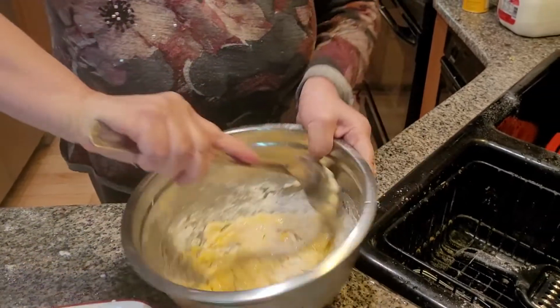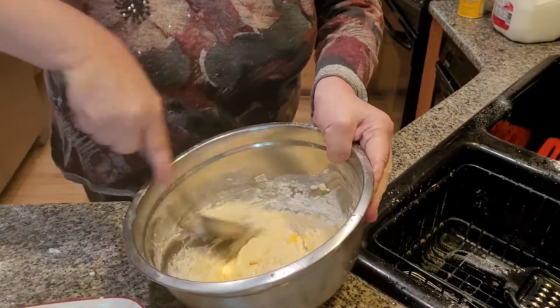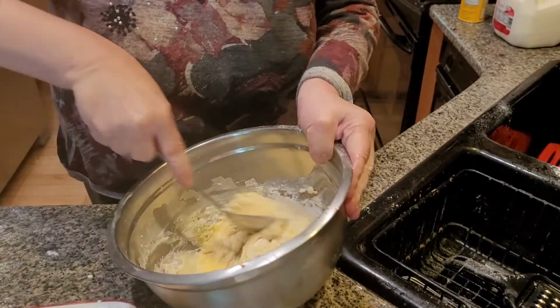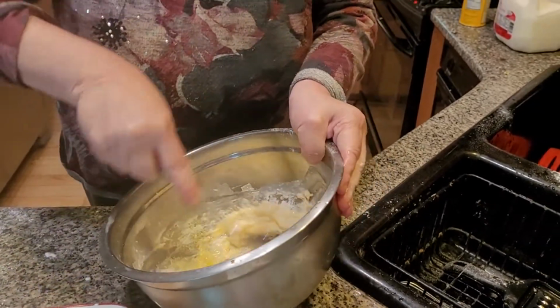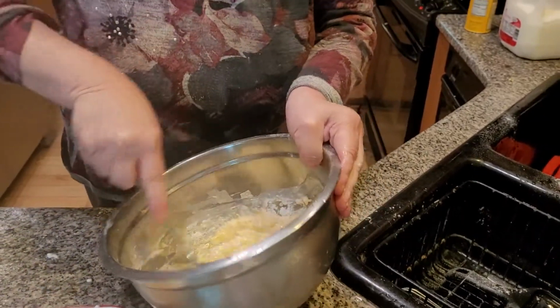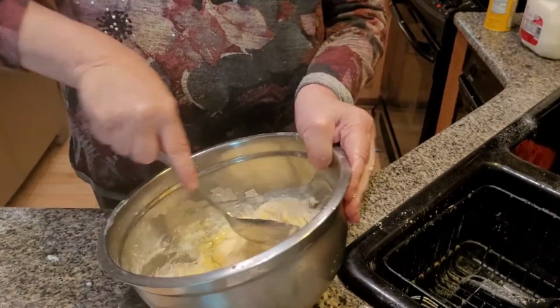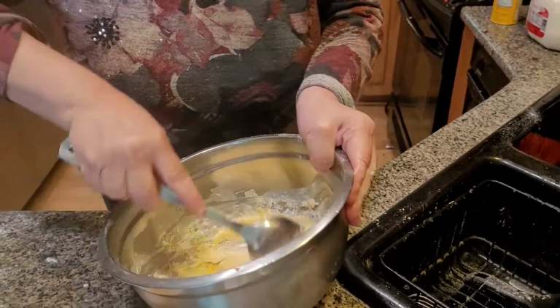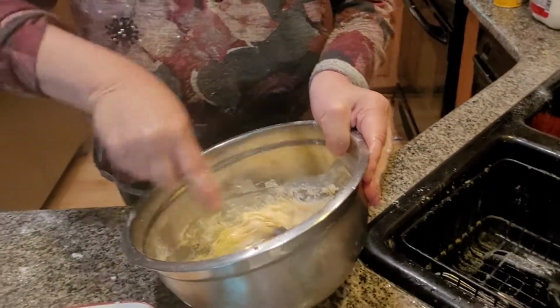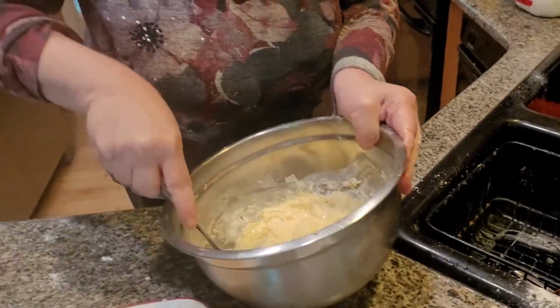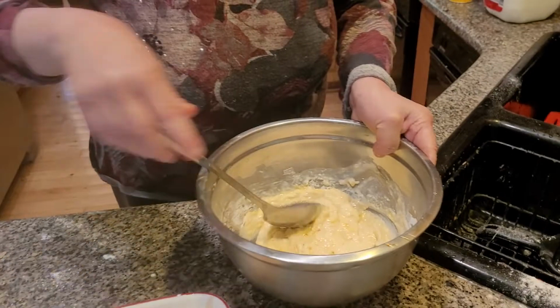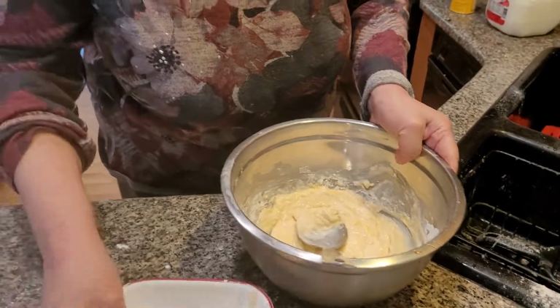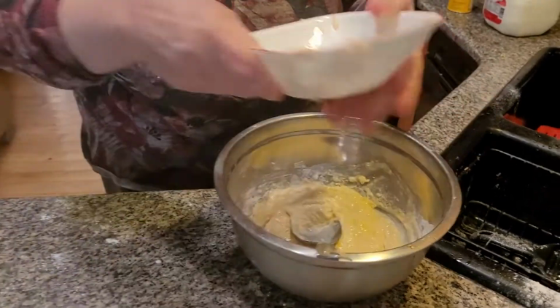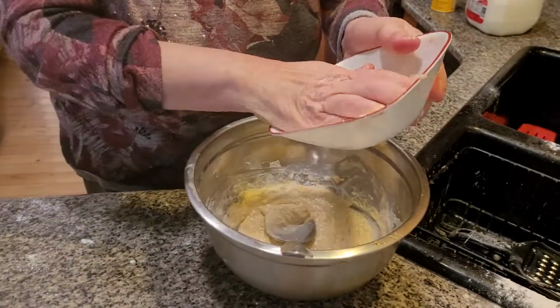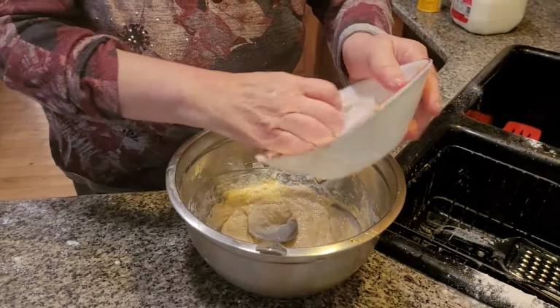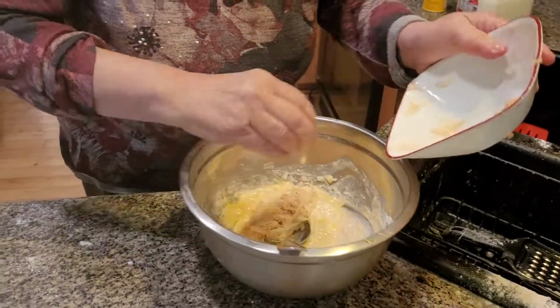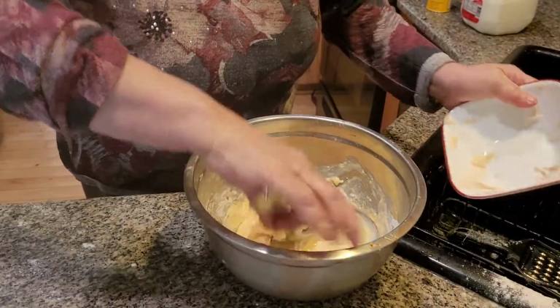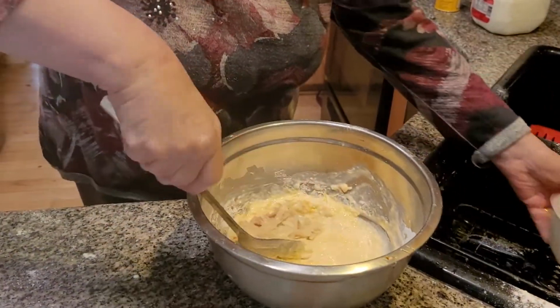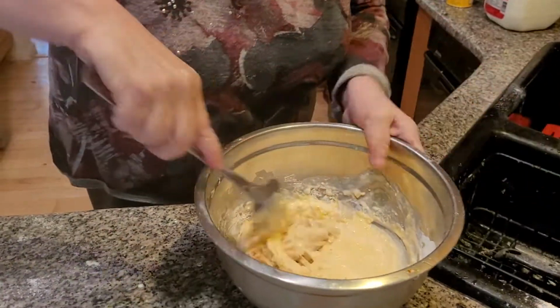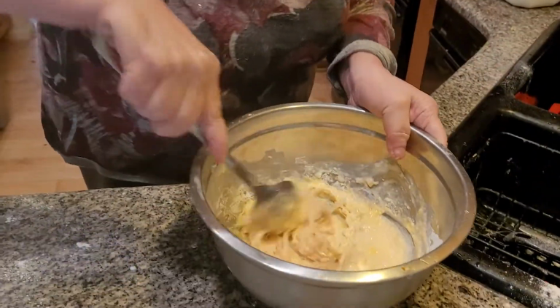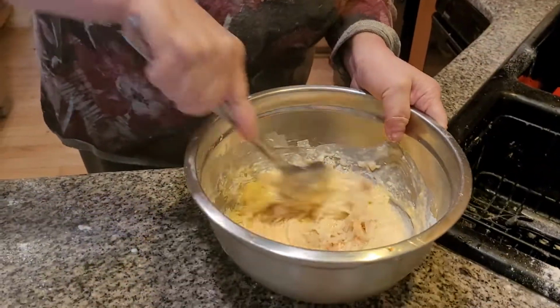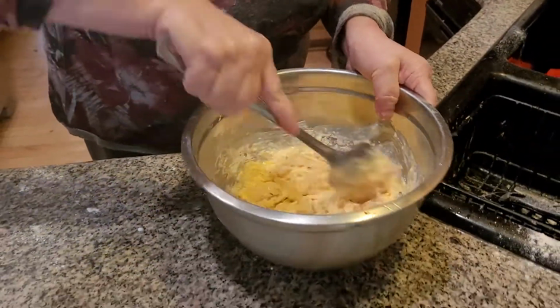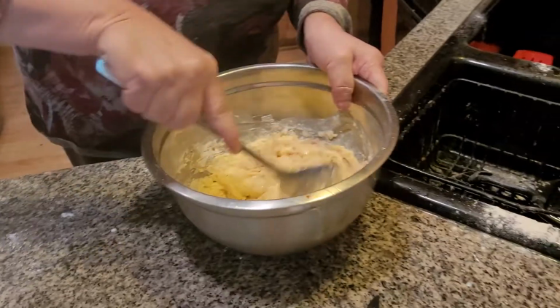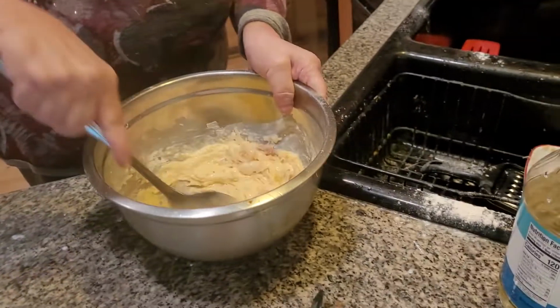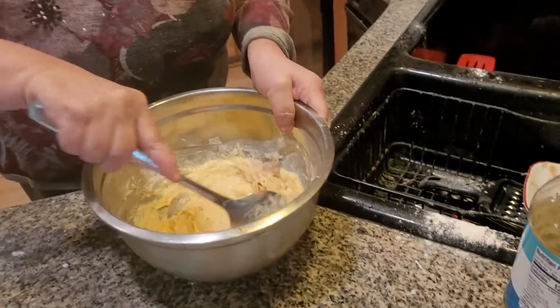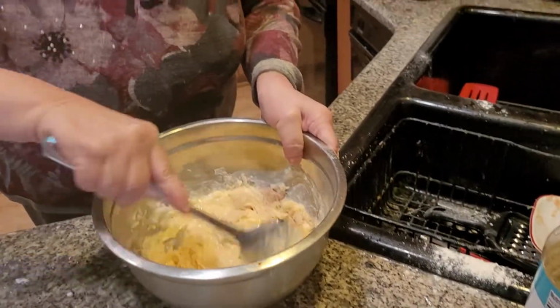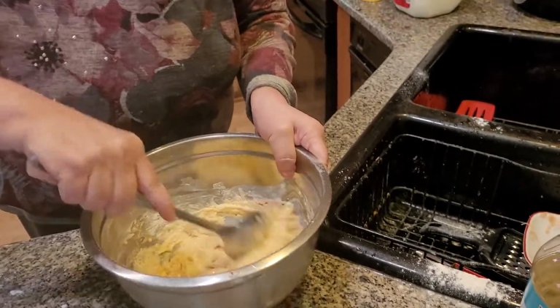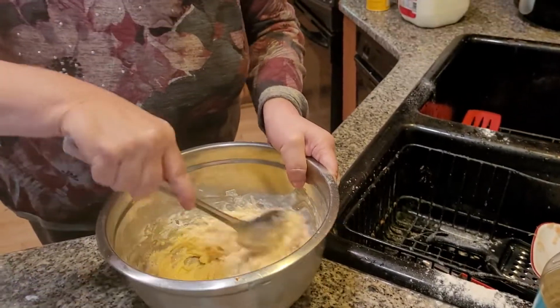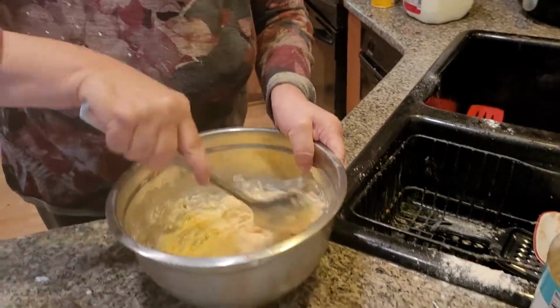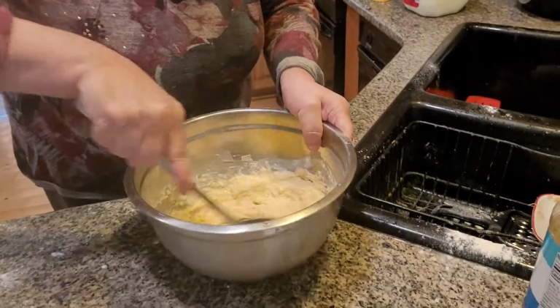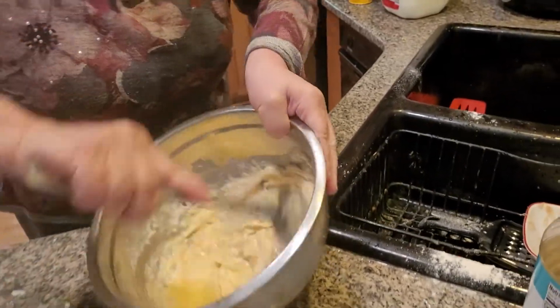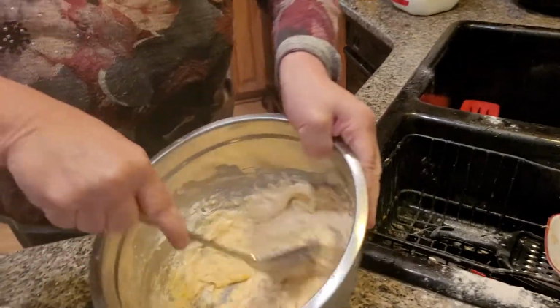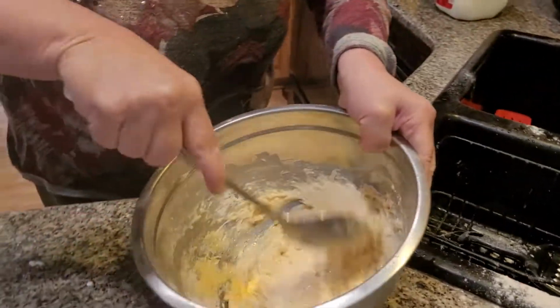Very similar to when I made apple fritters, except we're adding something else into it — potatoes. Grate your potatoes, folks. Mix, mix, mix.